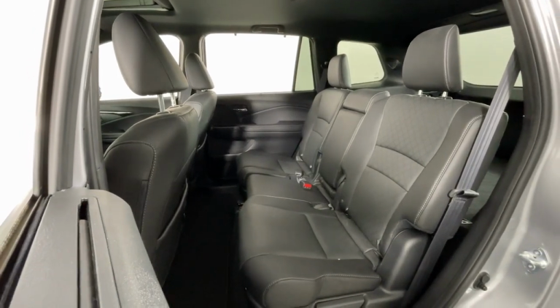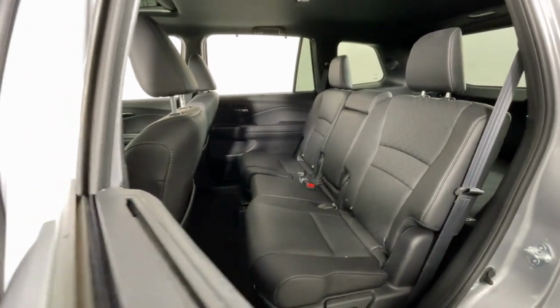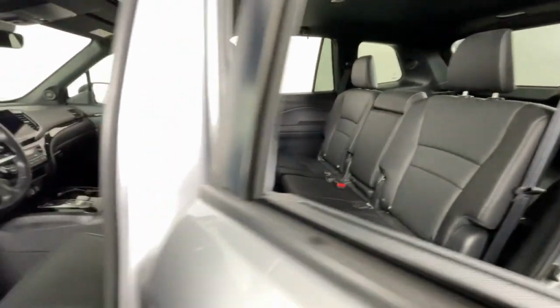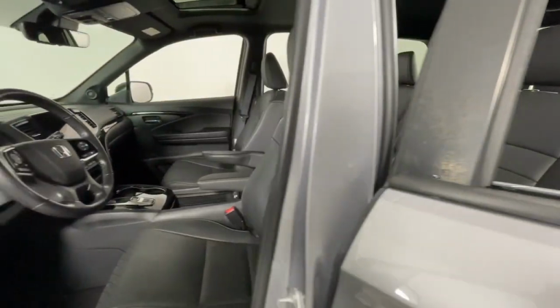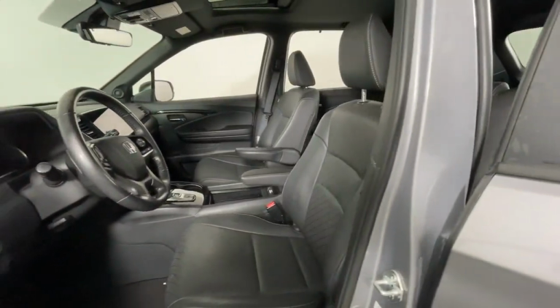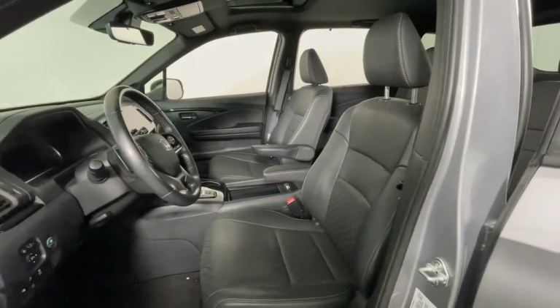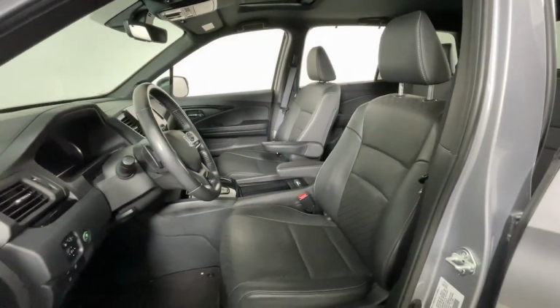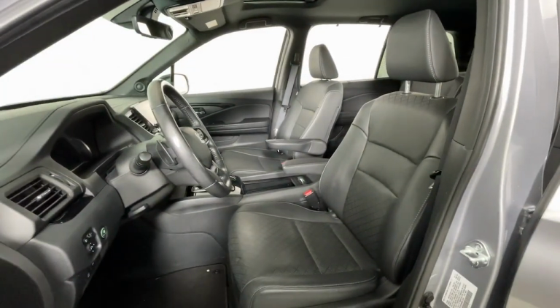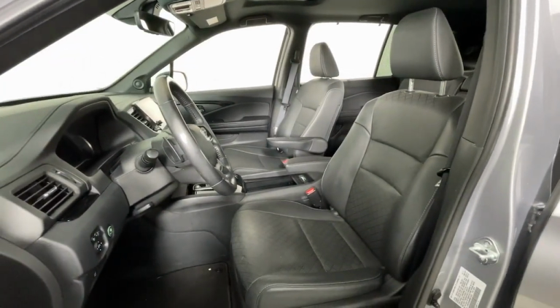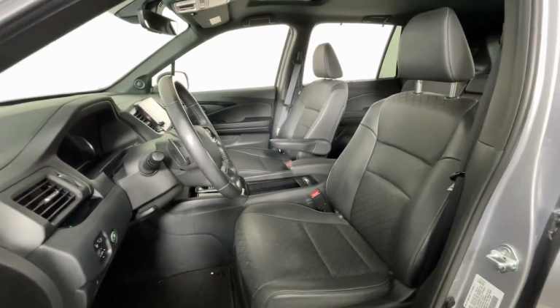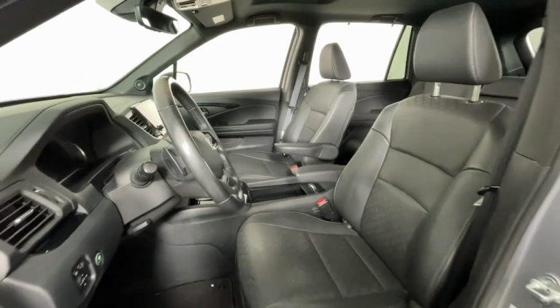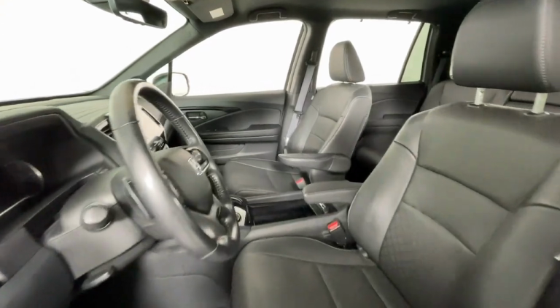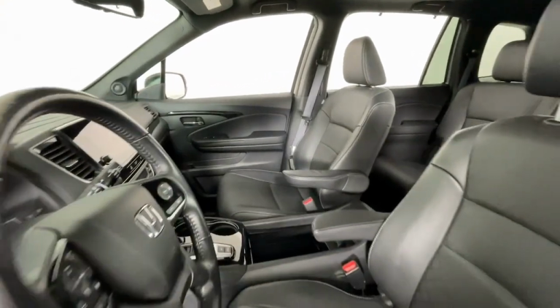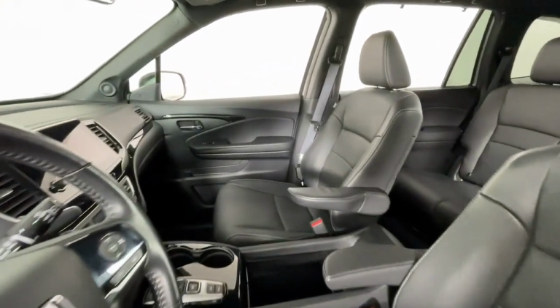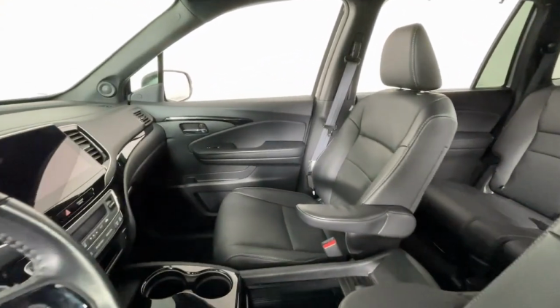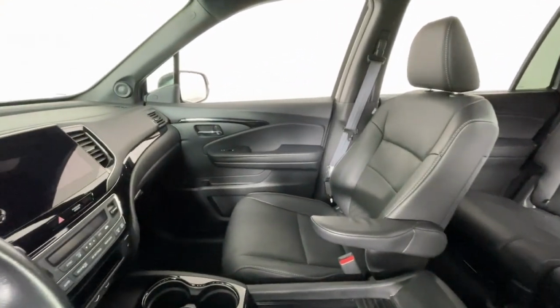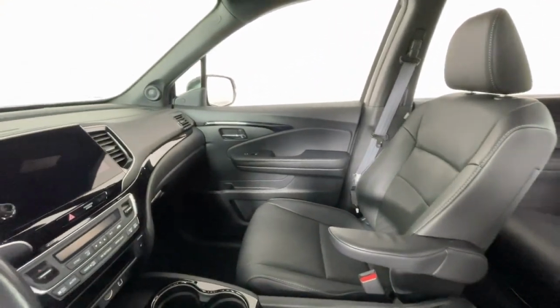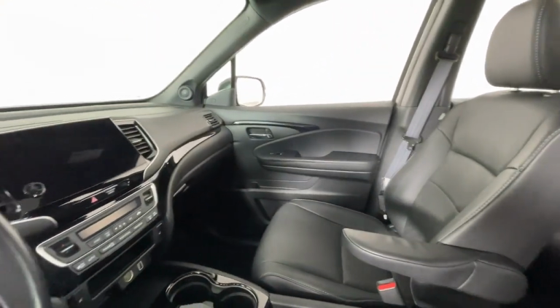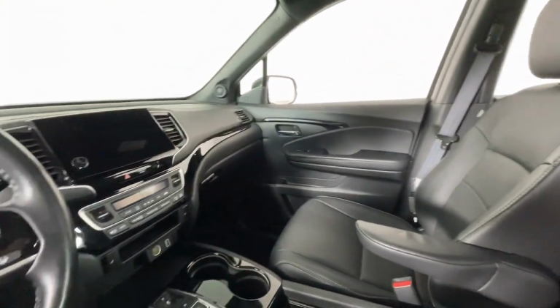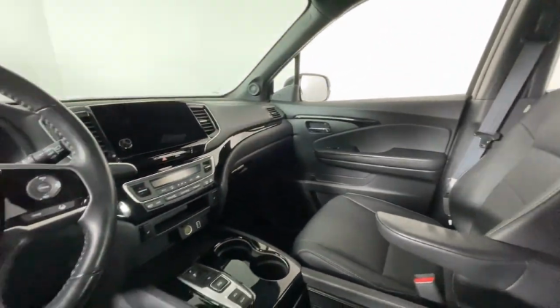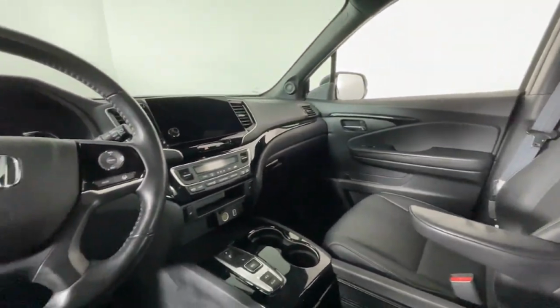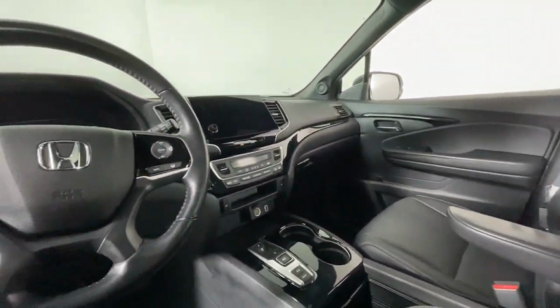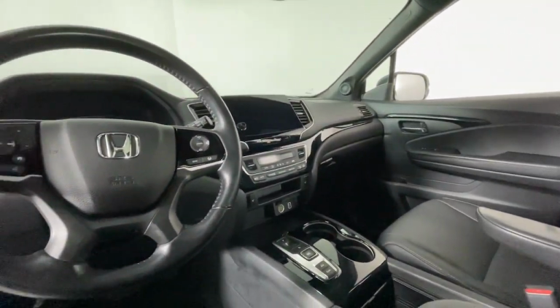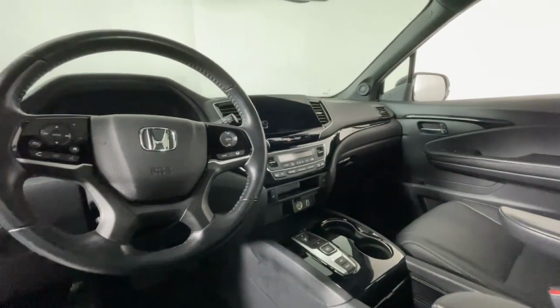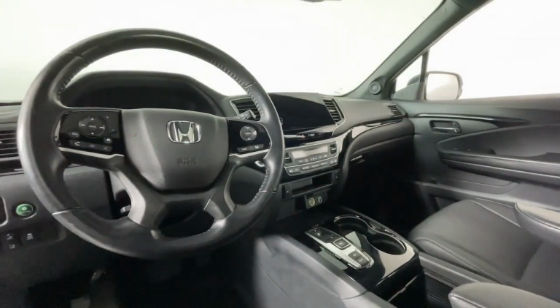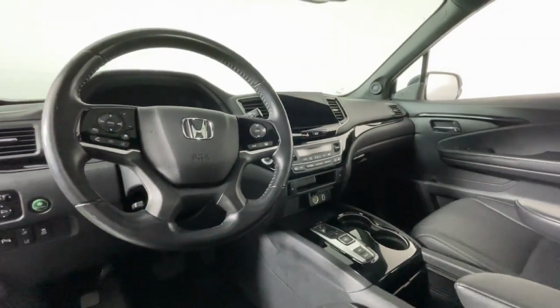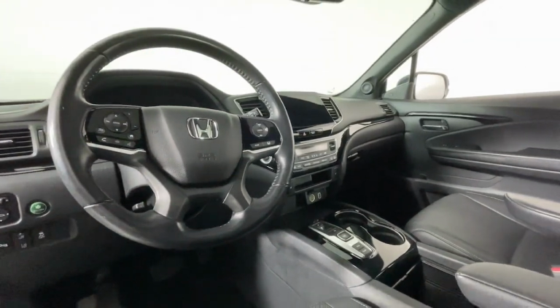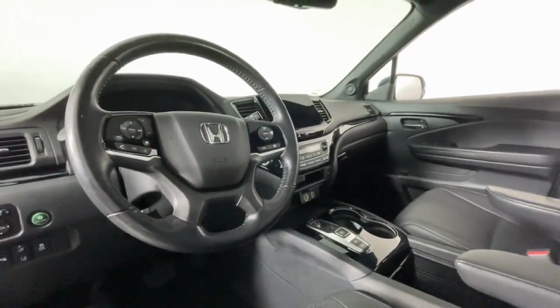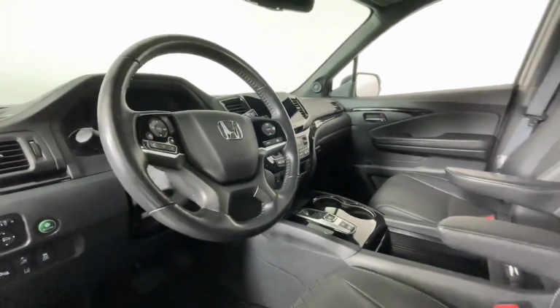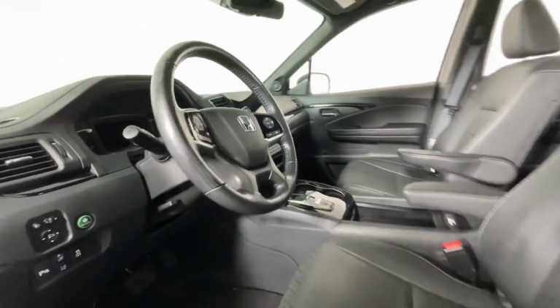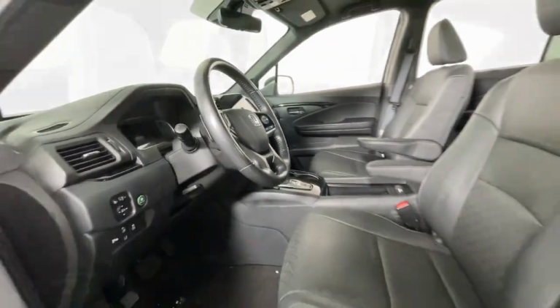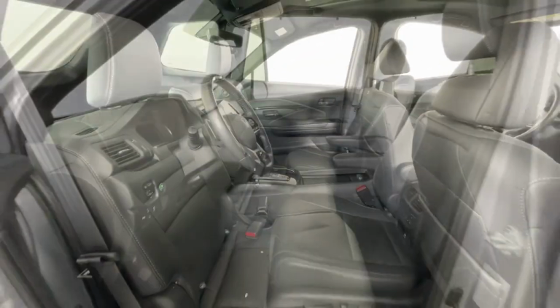With seating for five, plenty of cargo space, flexible cabin configurations, smart tech, towing ability, and optional all-wheel drive, this innovative vehicle has your back. The following are some of this vehicle's highlighted options.